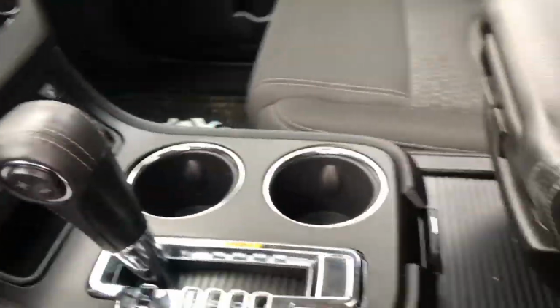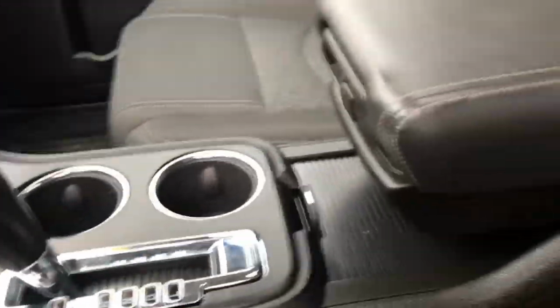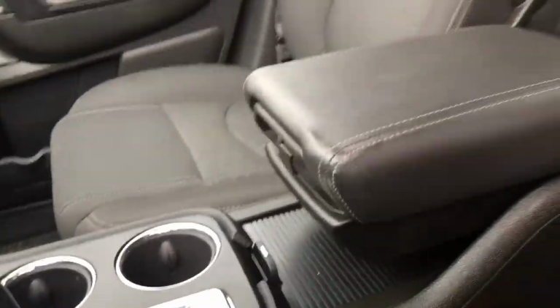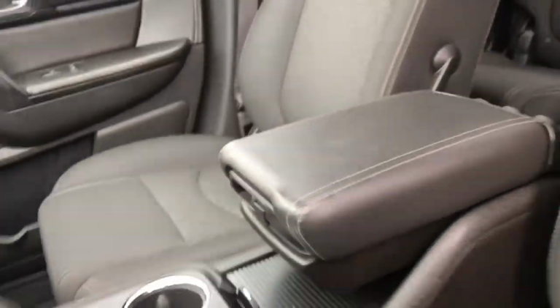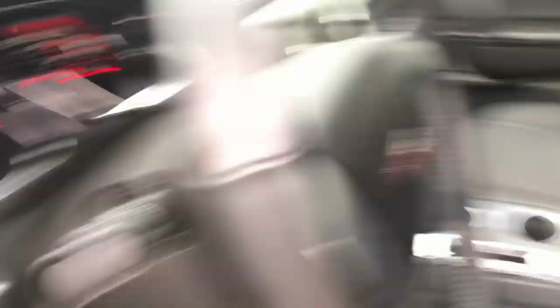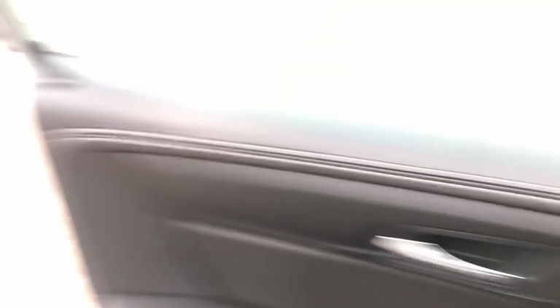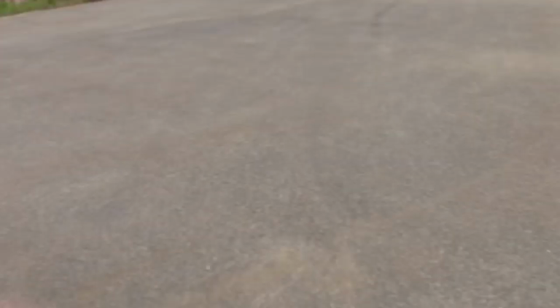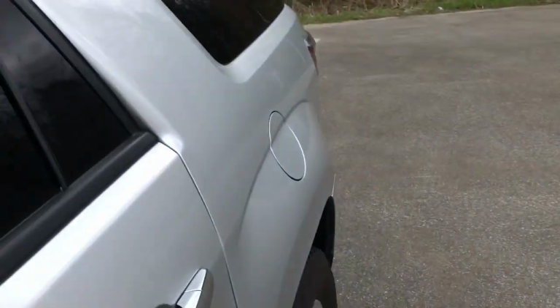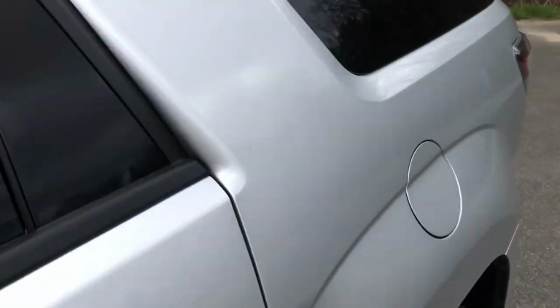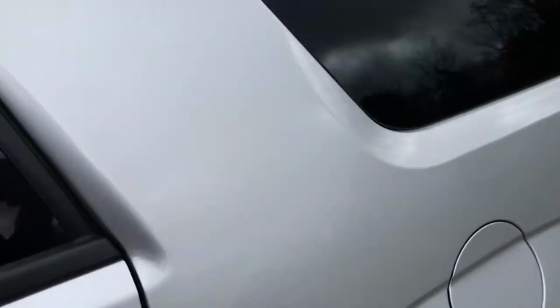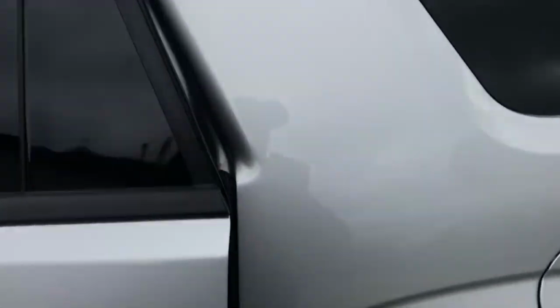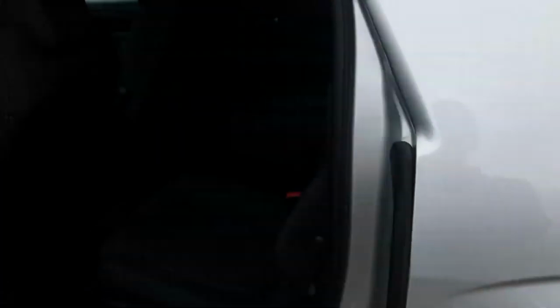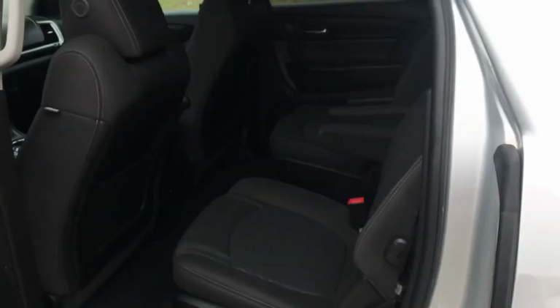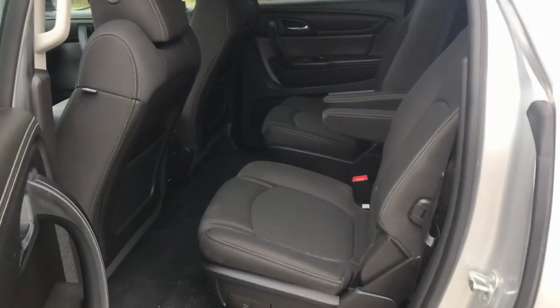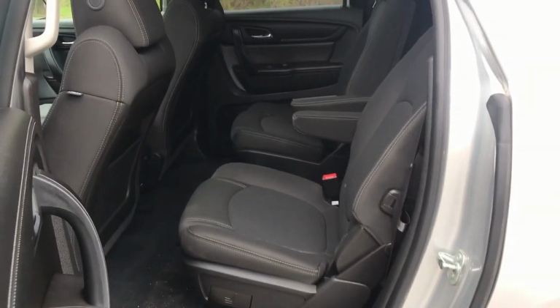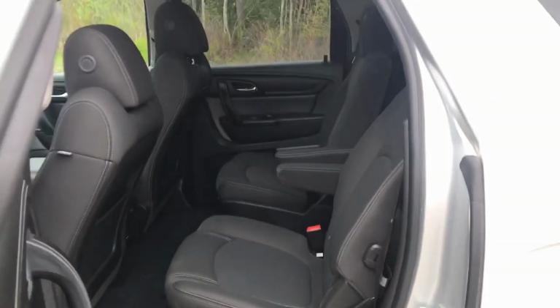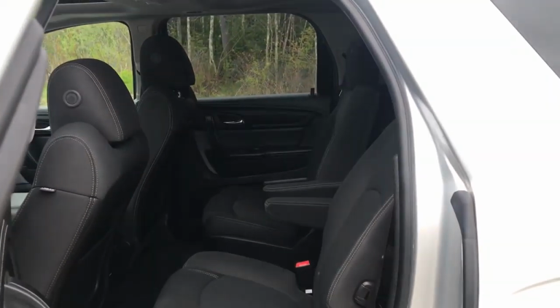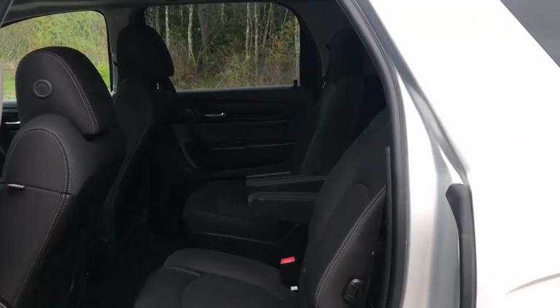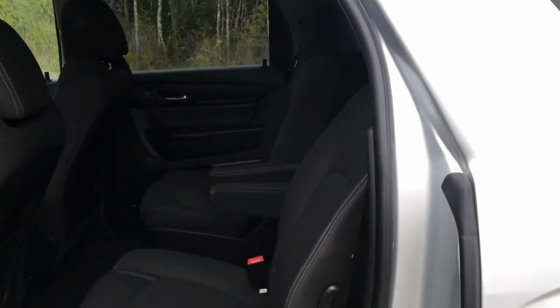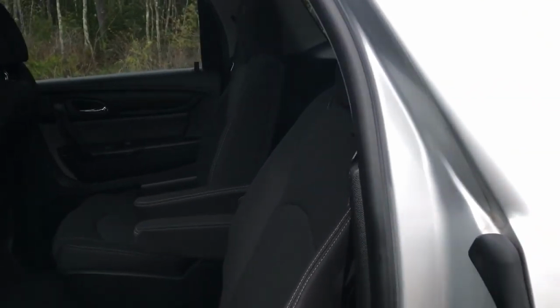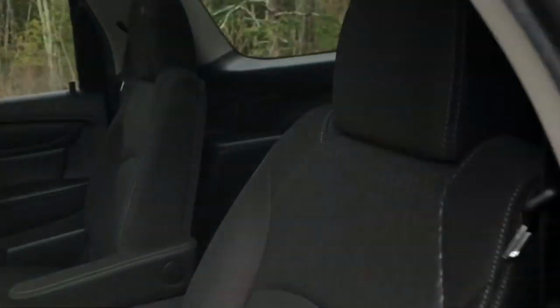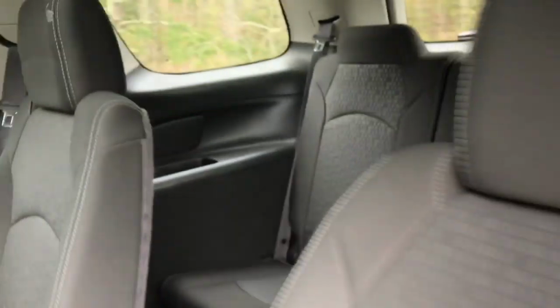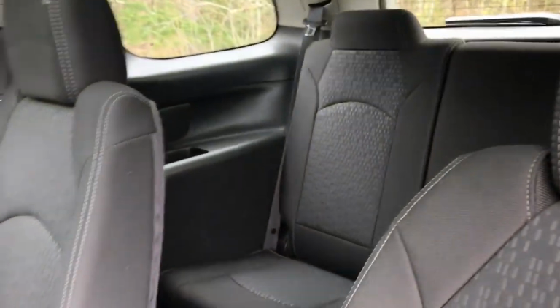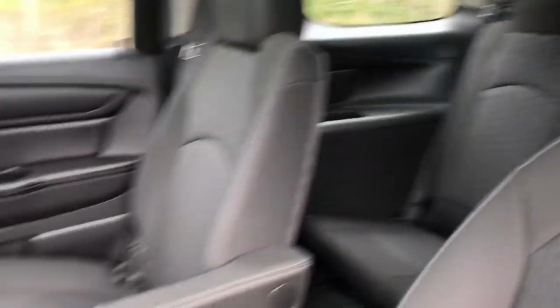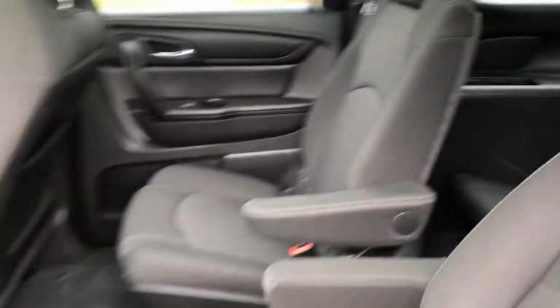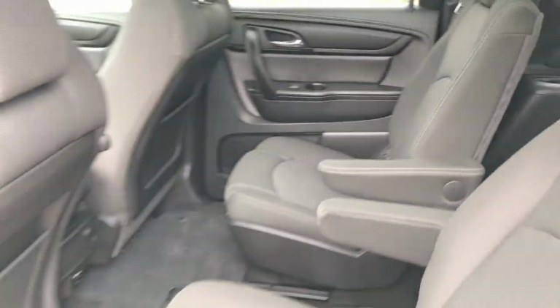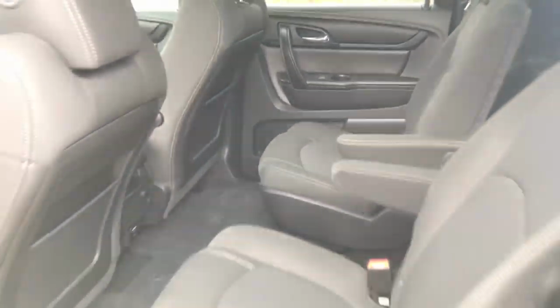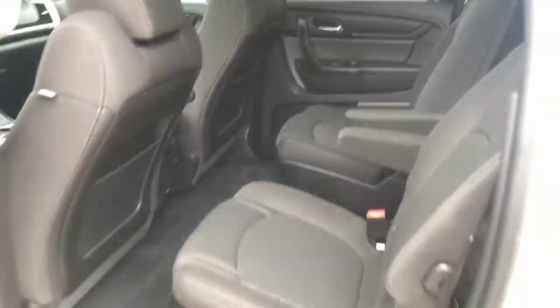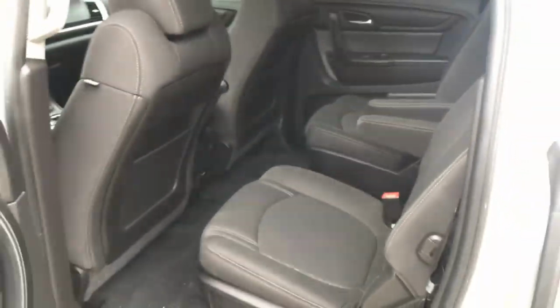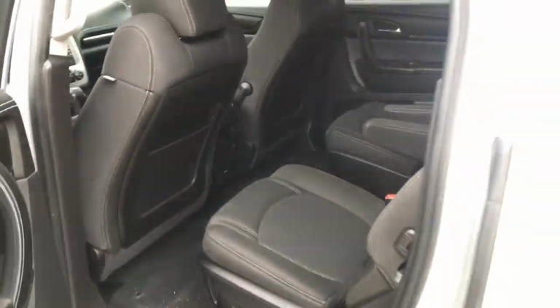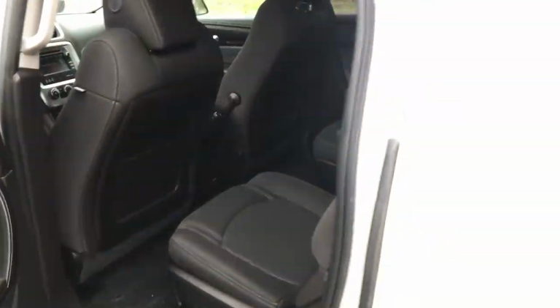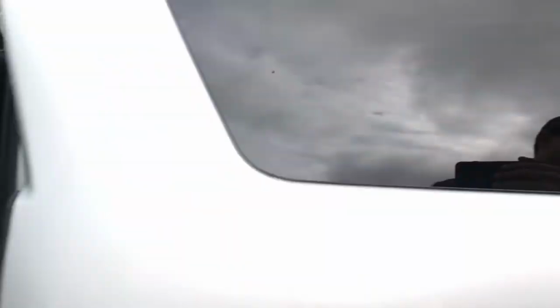Got your cupholders and your center console. Go ahead and take a look at the back seat here. As you can see you've got rear buckets, easy access to that third row back there, as well as plenty of leg room for all your passengers.